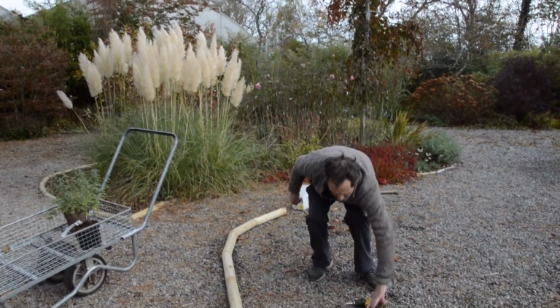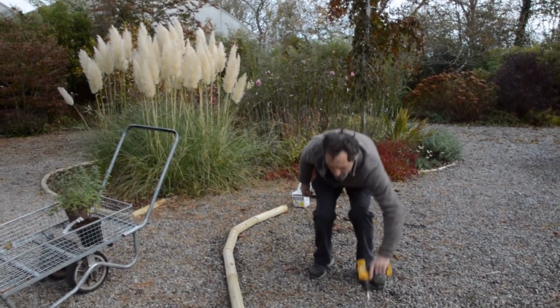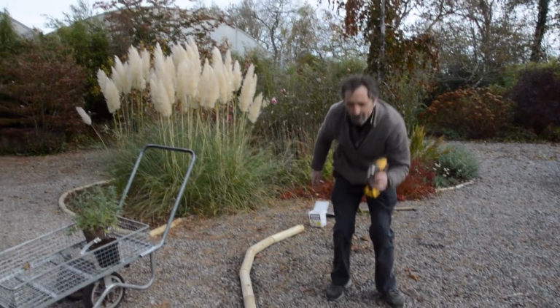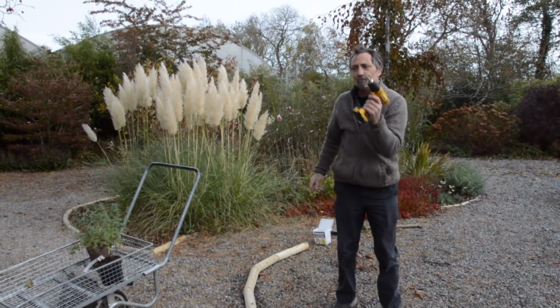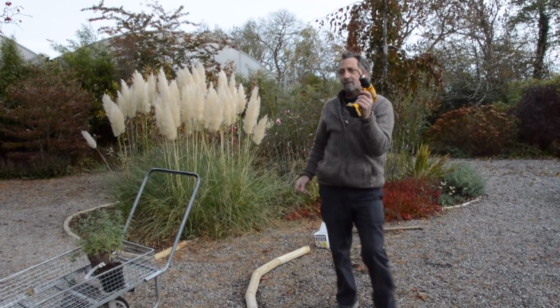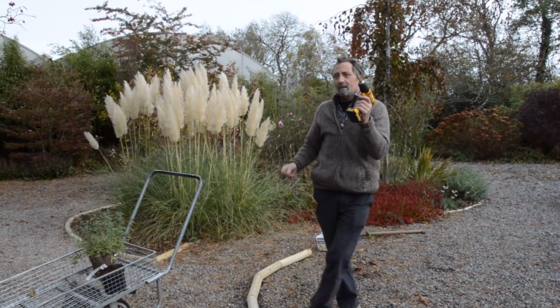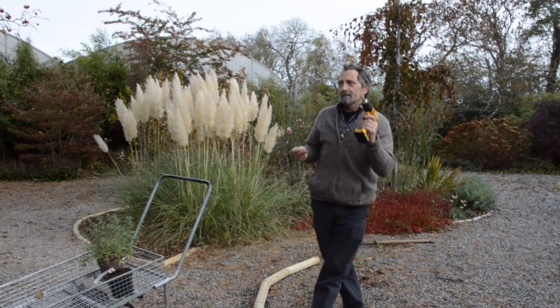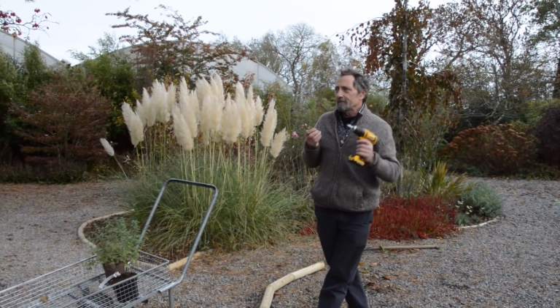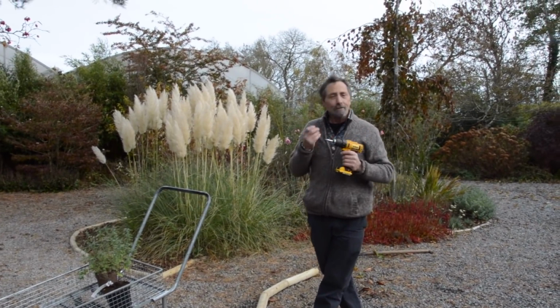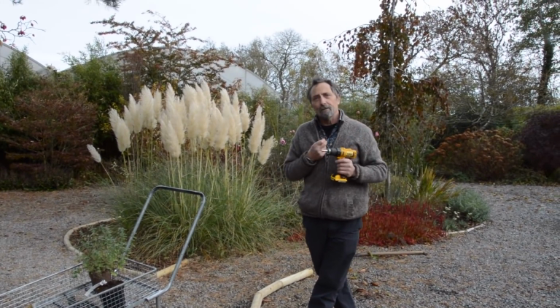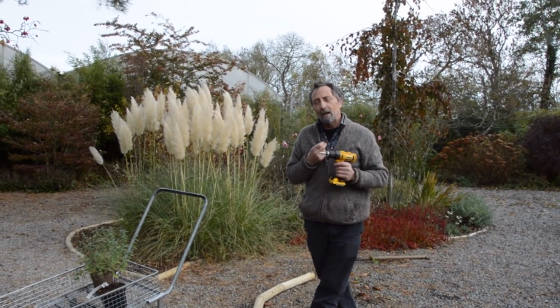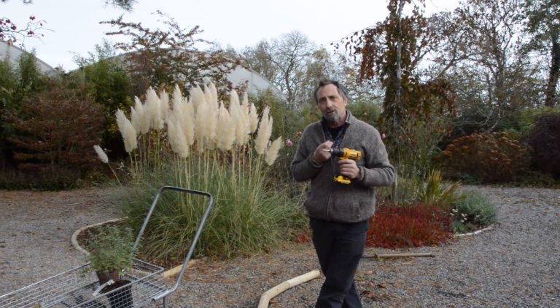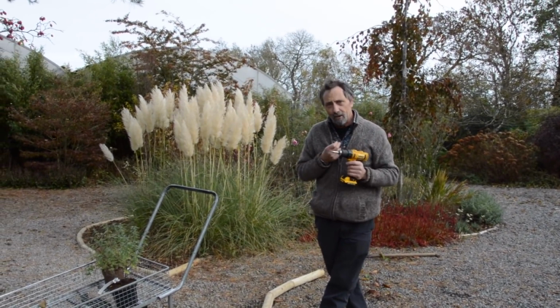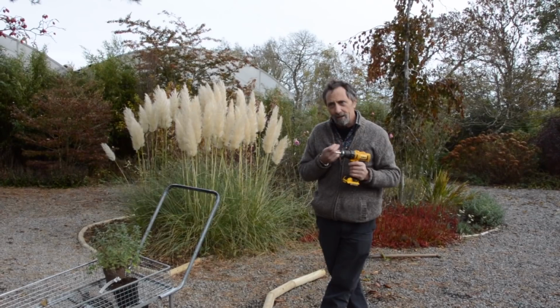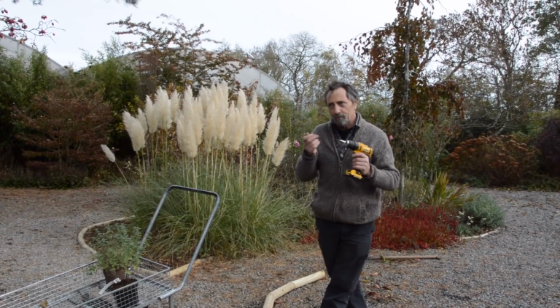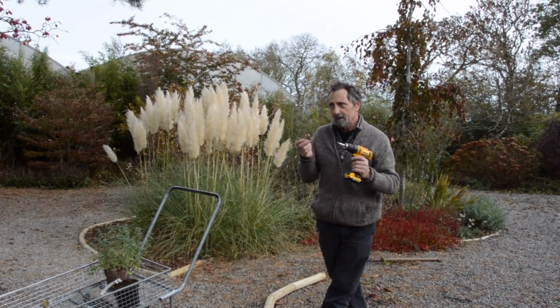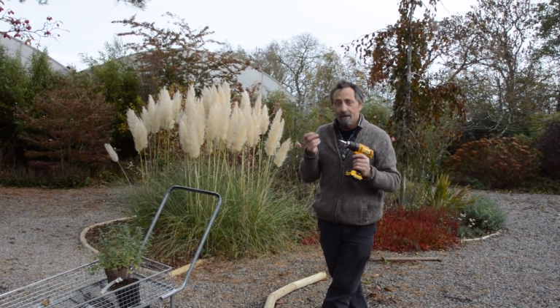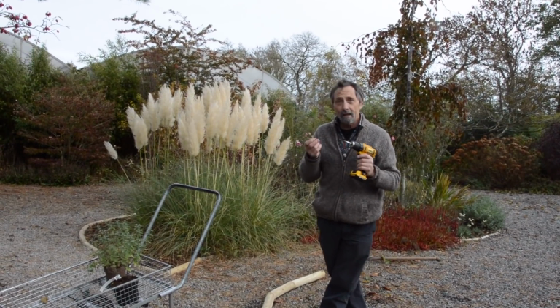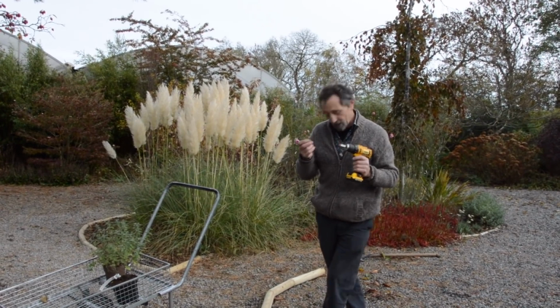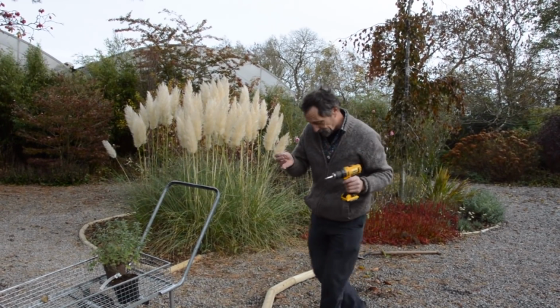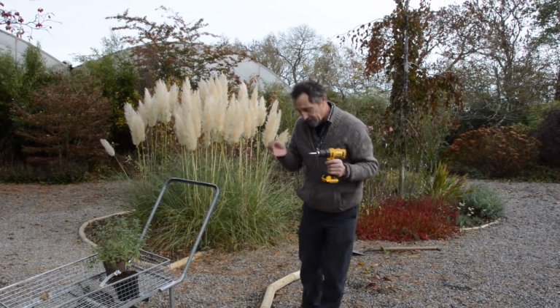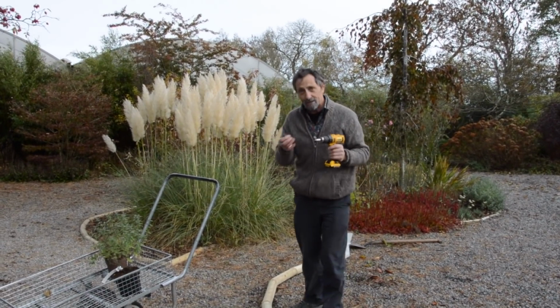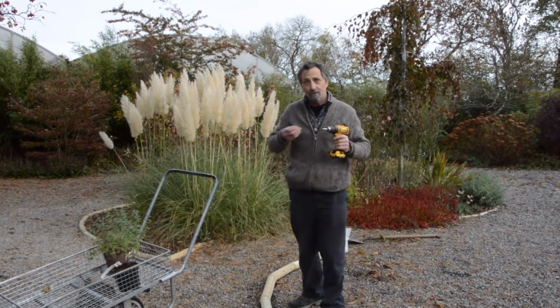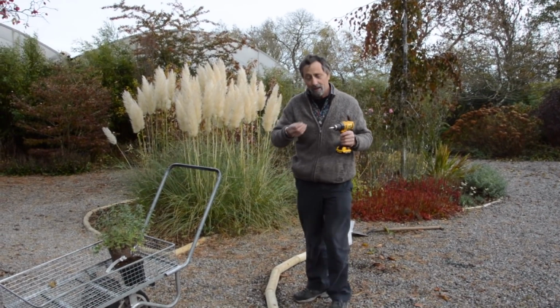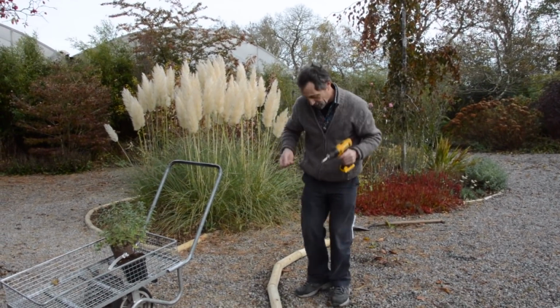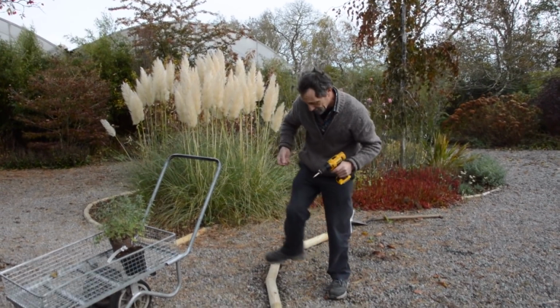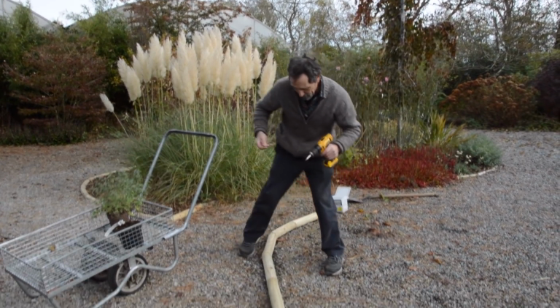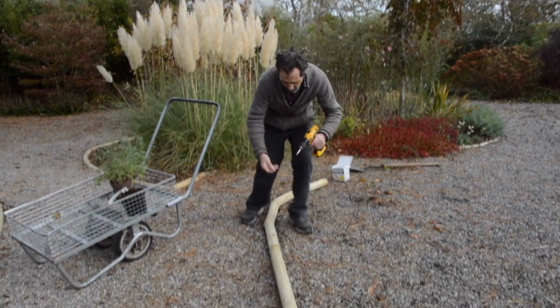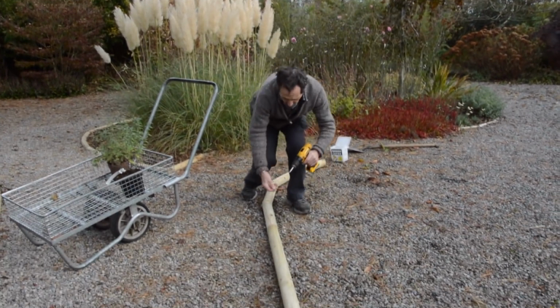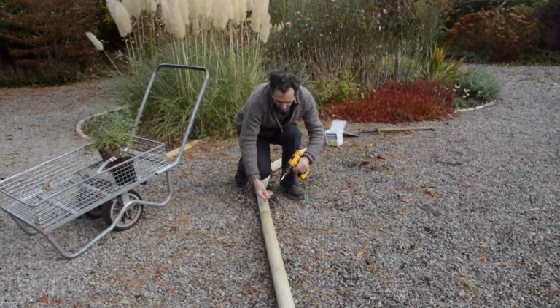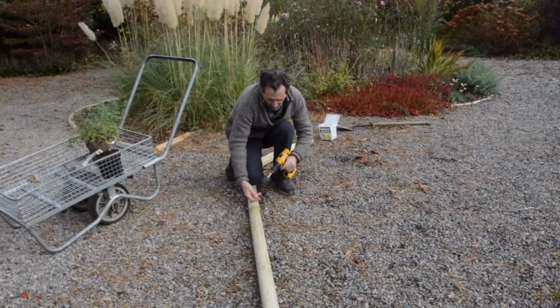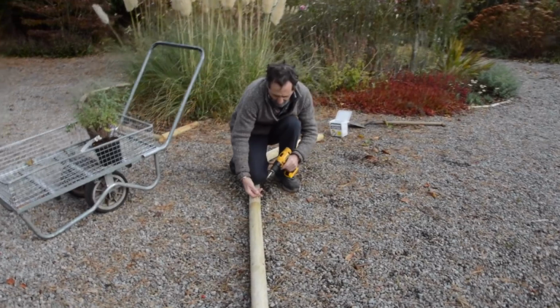The great thing about these screwdrivers is that they're very forgiving to amateurs like me who can barely hit a nail straight. Because if you make a mistake, just take it back out again. And then we just screw them in like this.